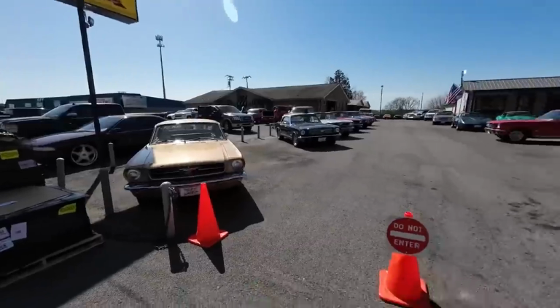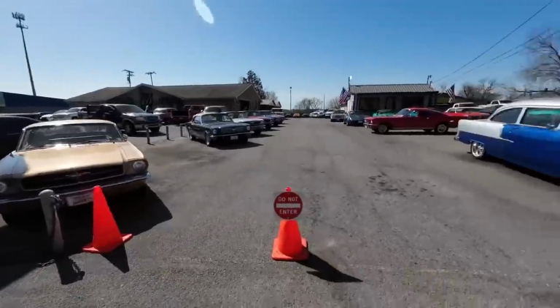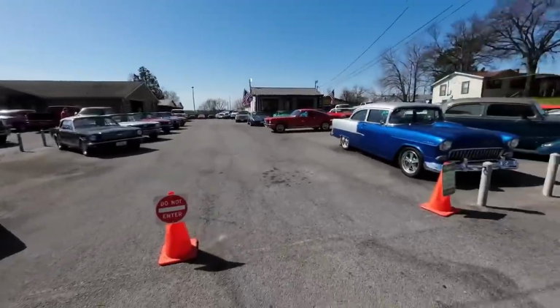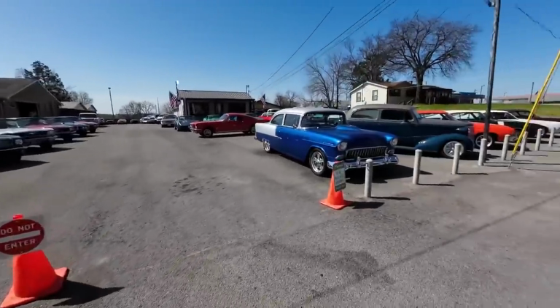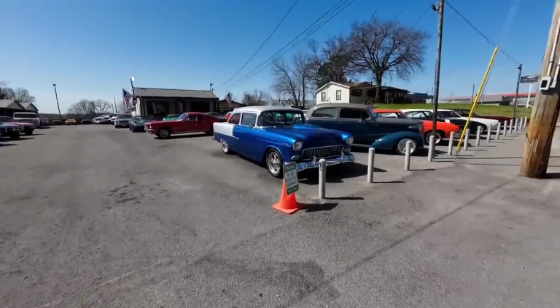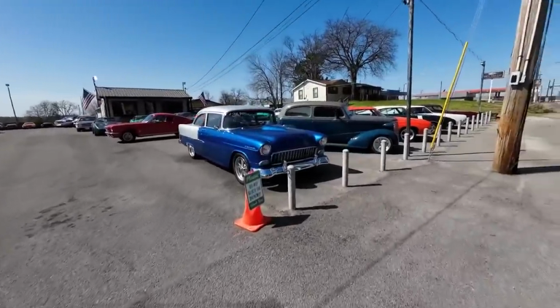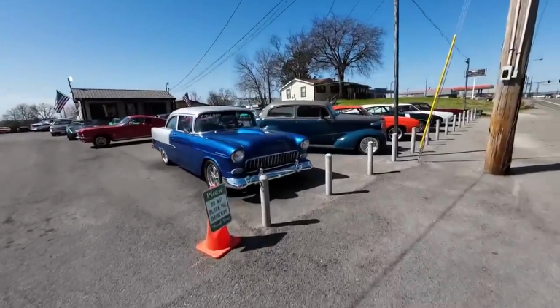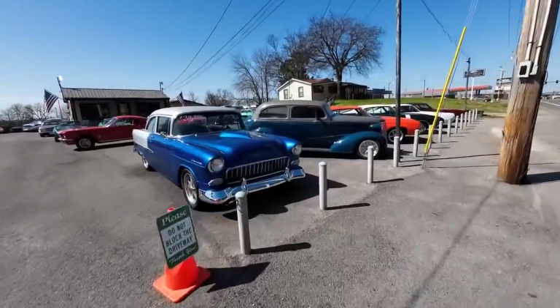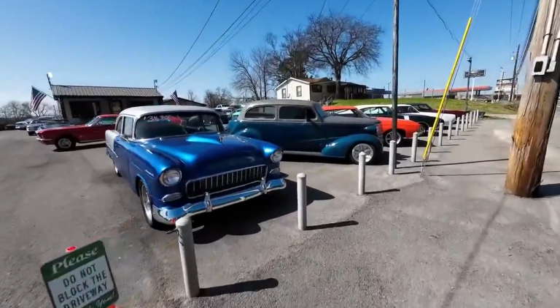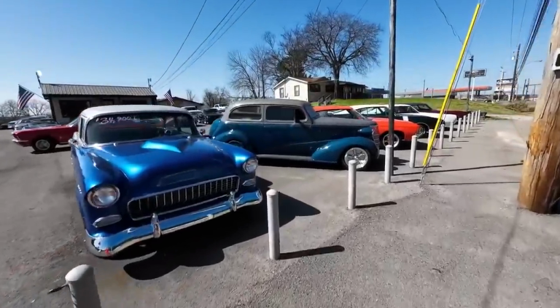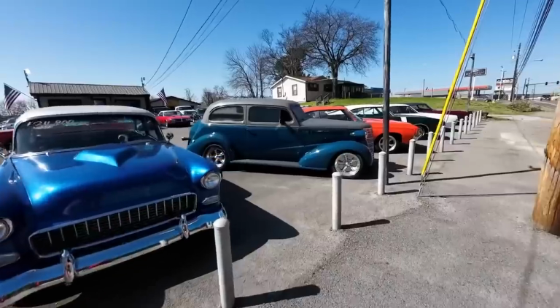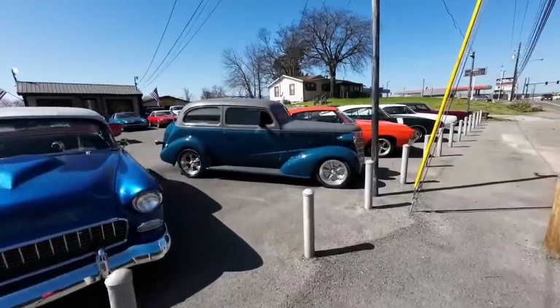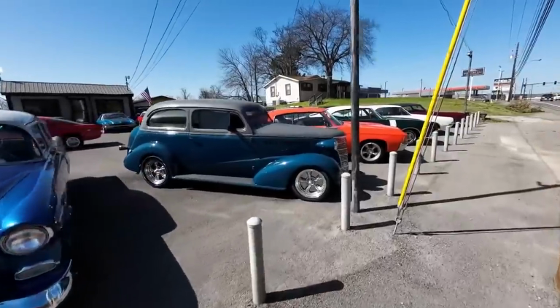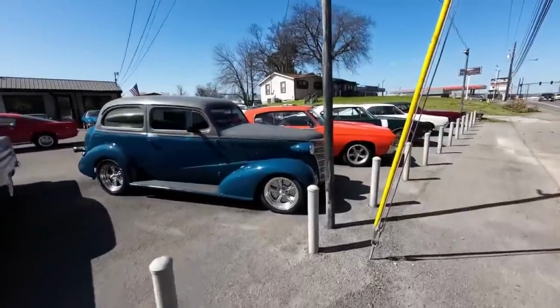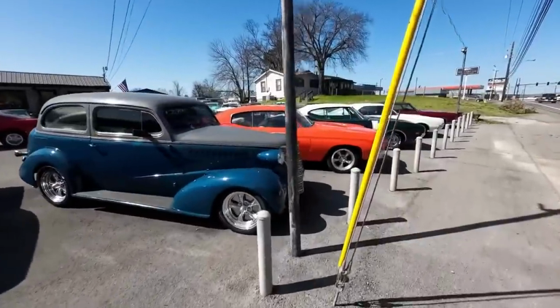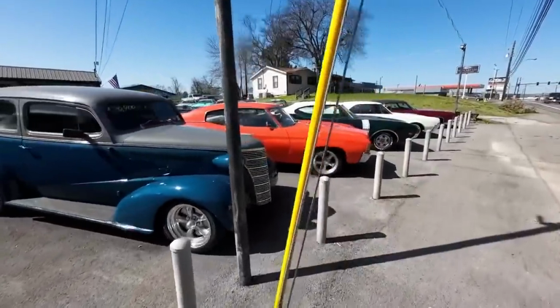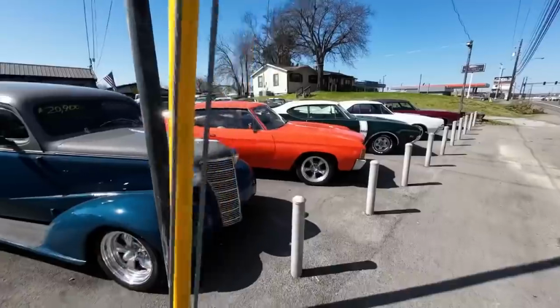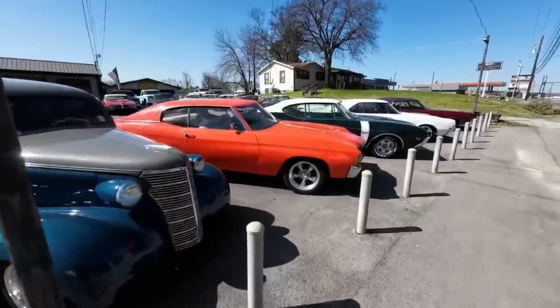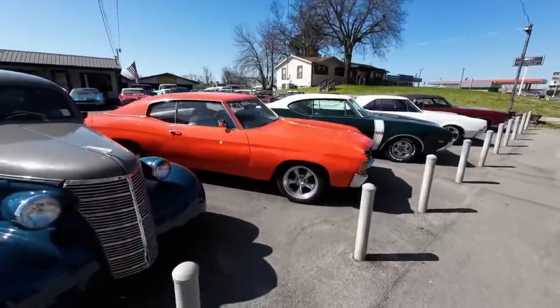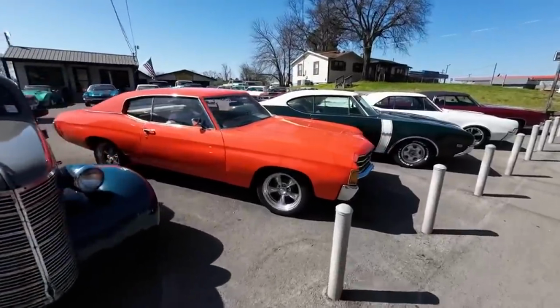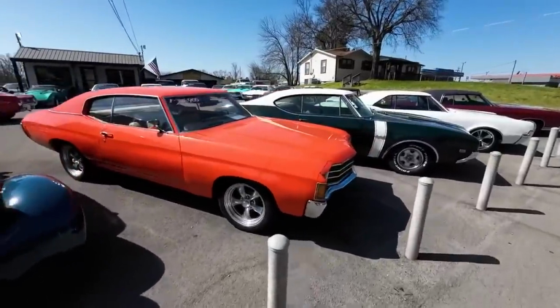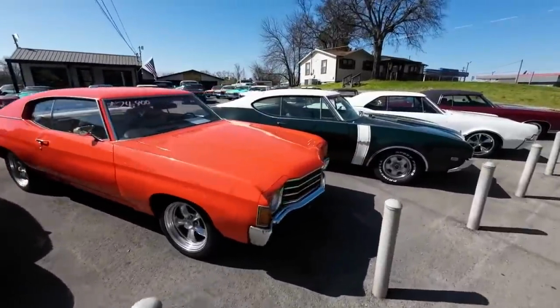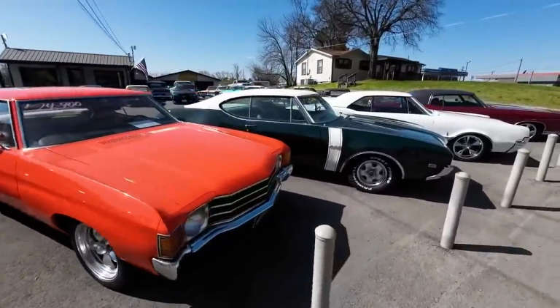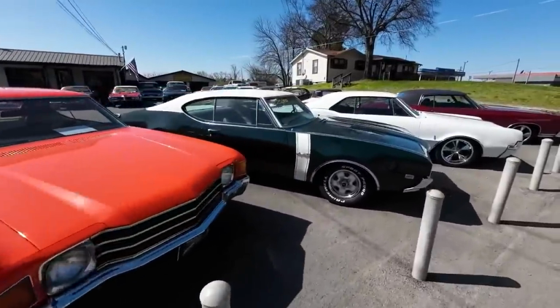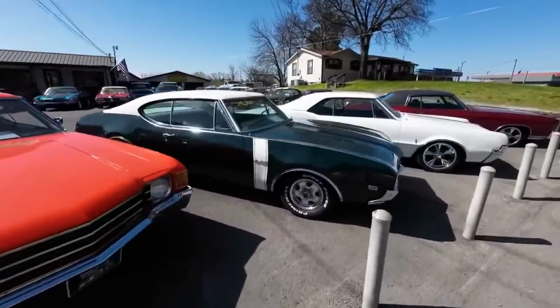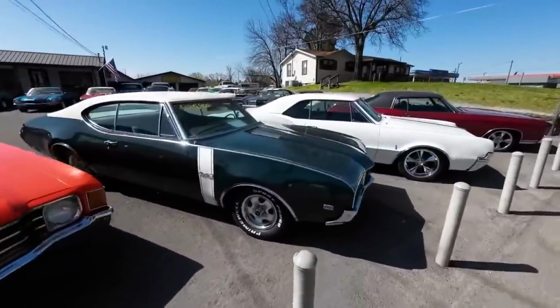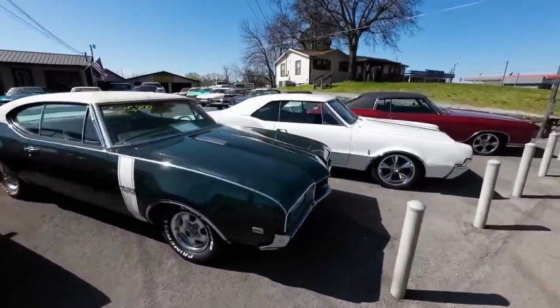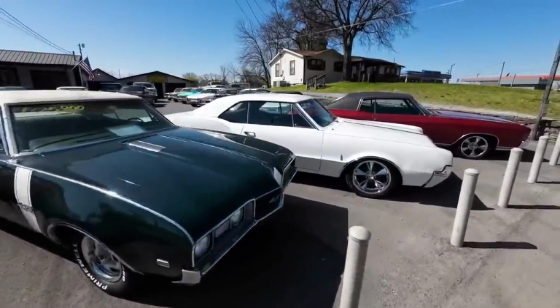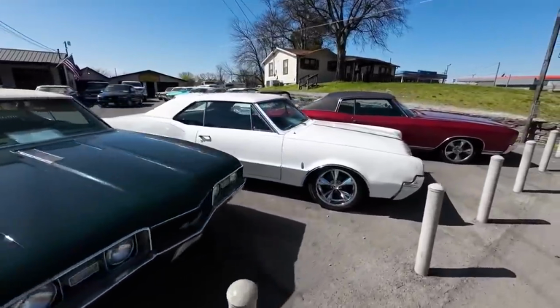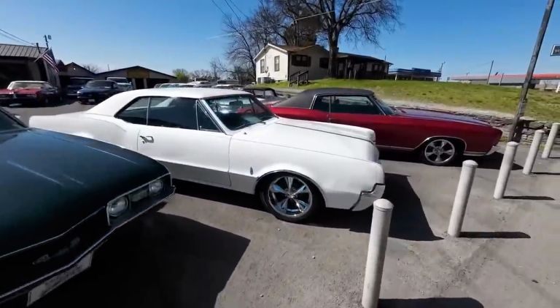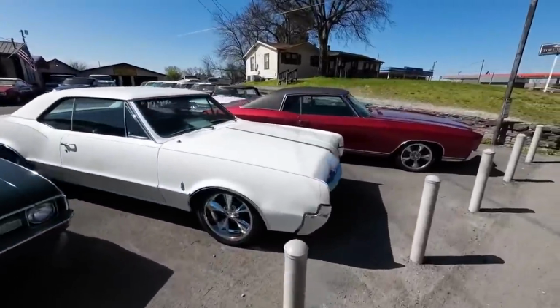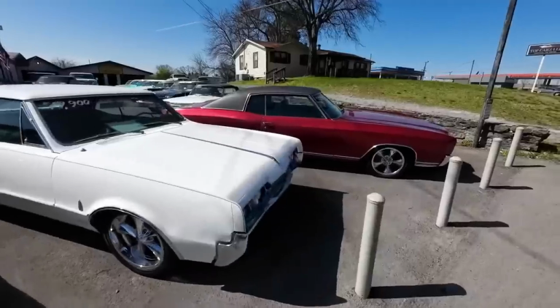If there's anything in the background that I do not mention, that means it's not available. You can go to maplemotors.com and check out our financing, our shipping options, detailed pictures on every single car, and full test drive videos here on YouTube.